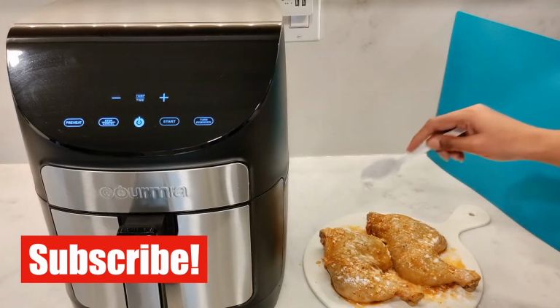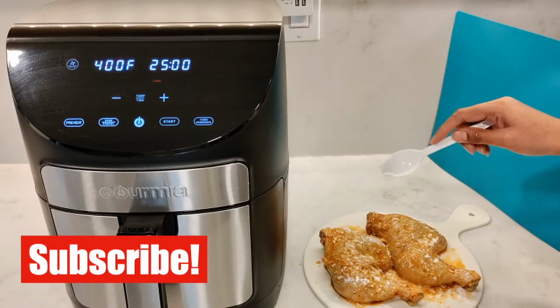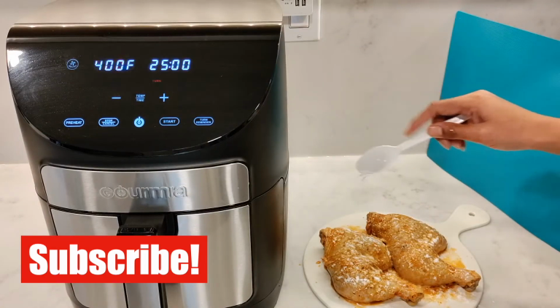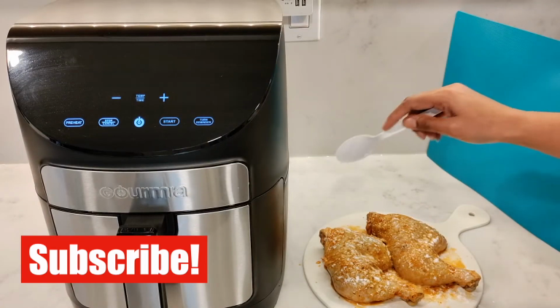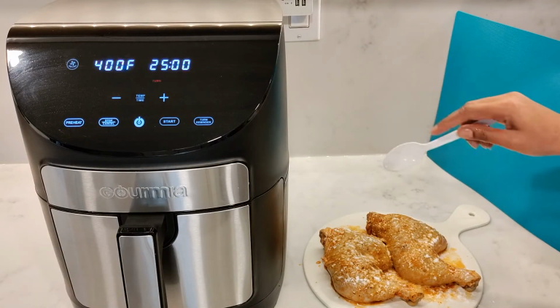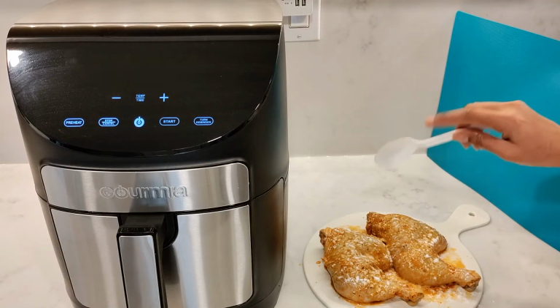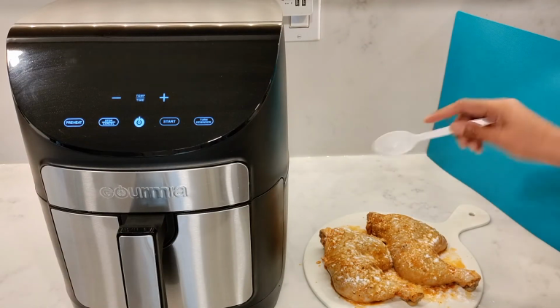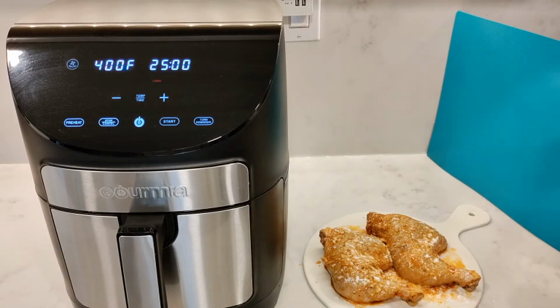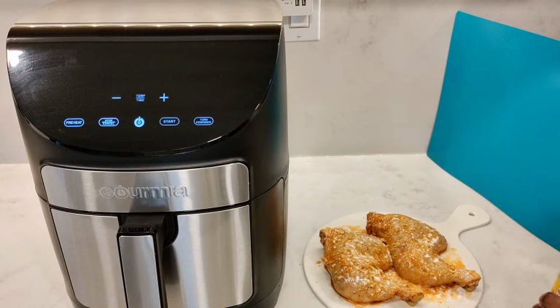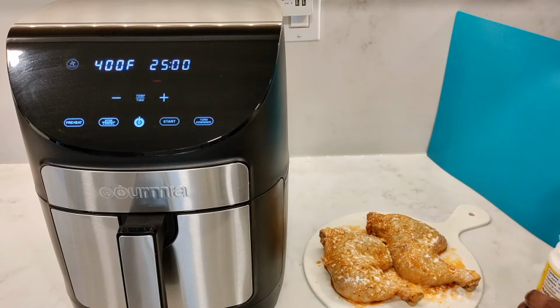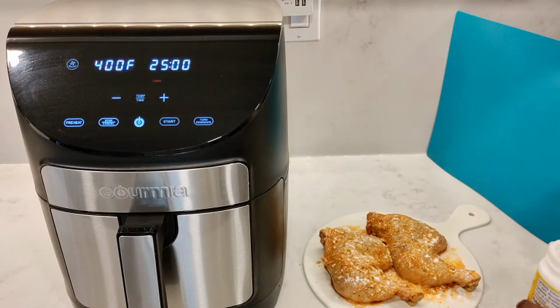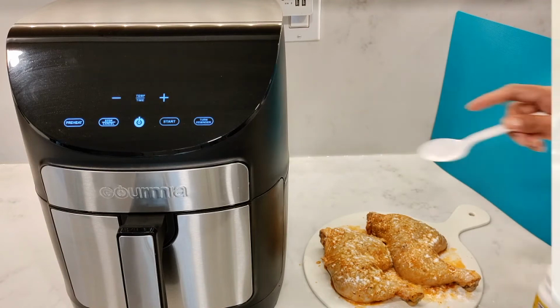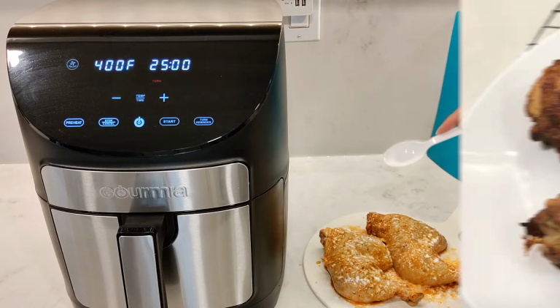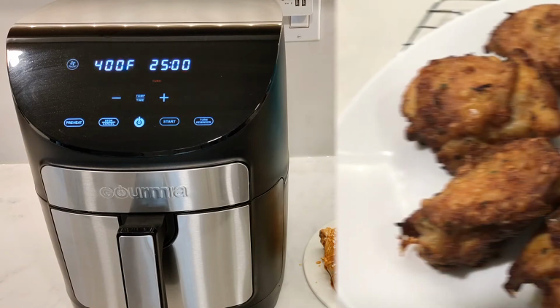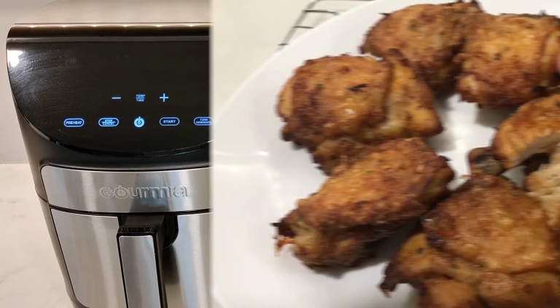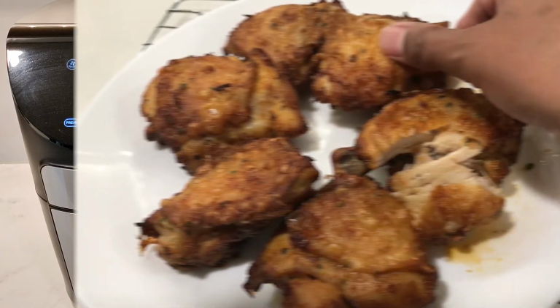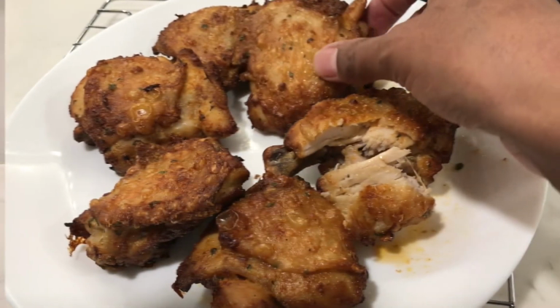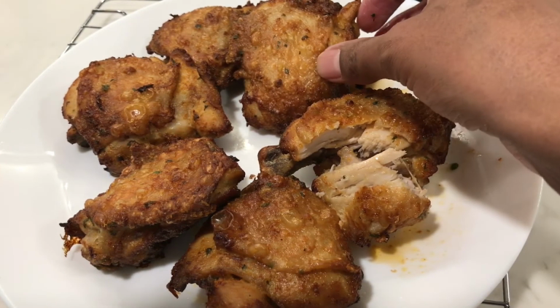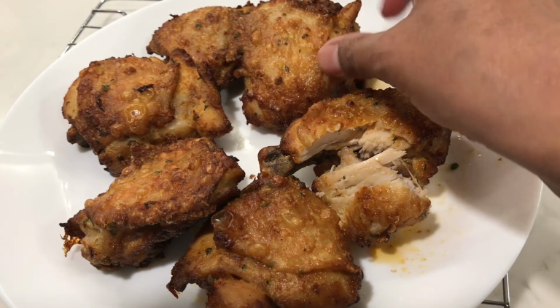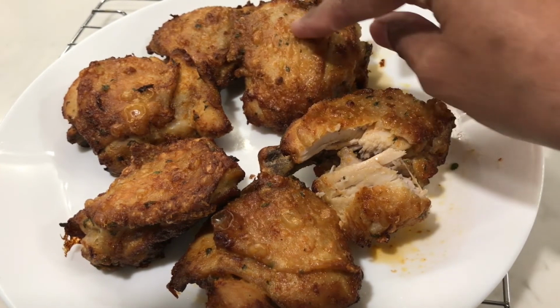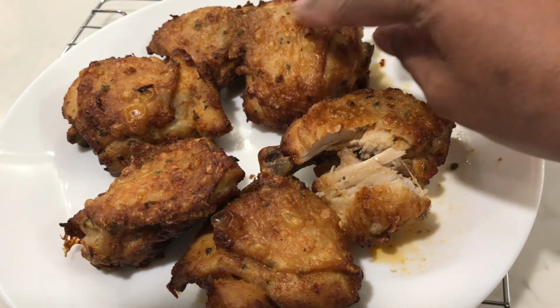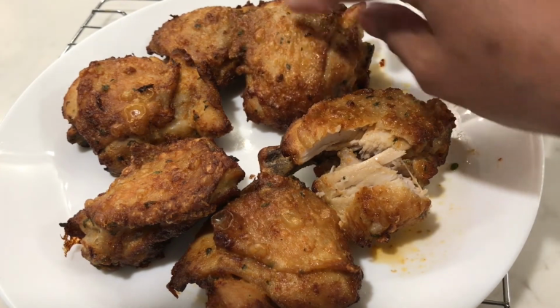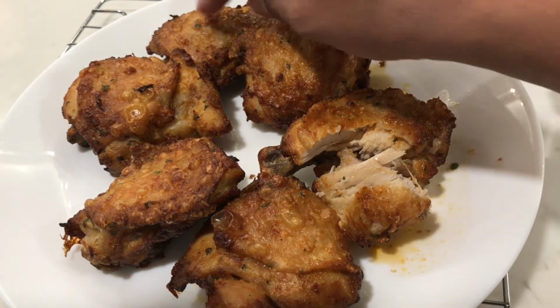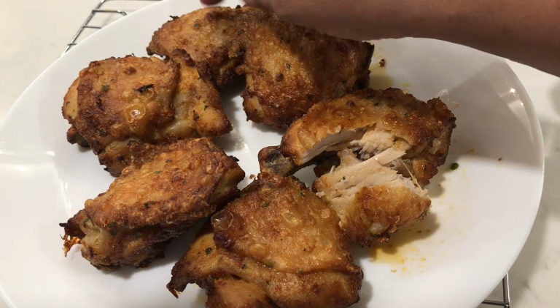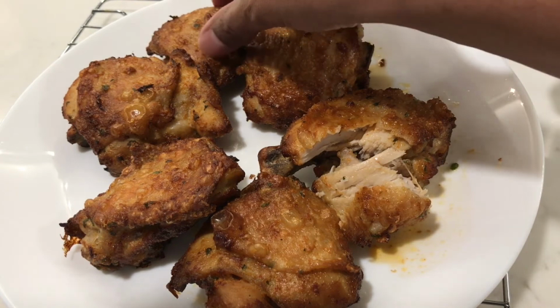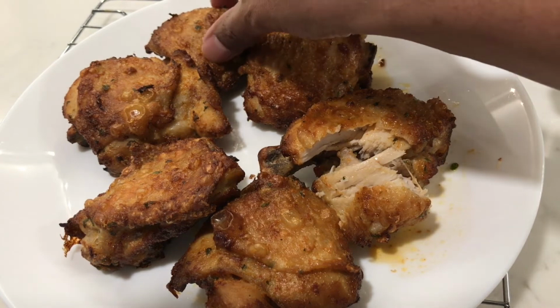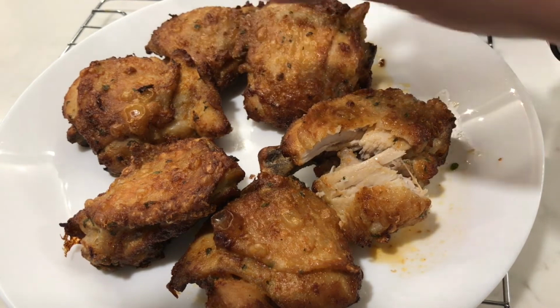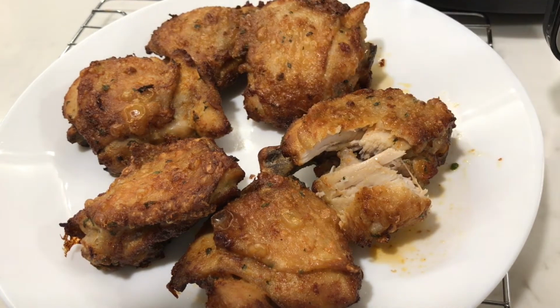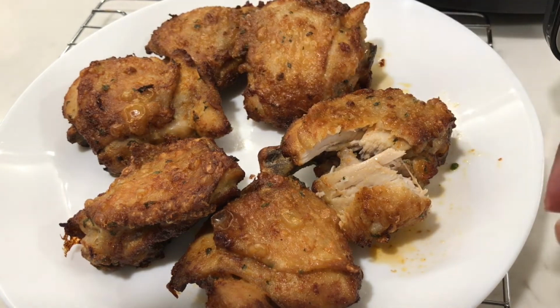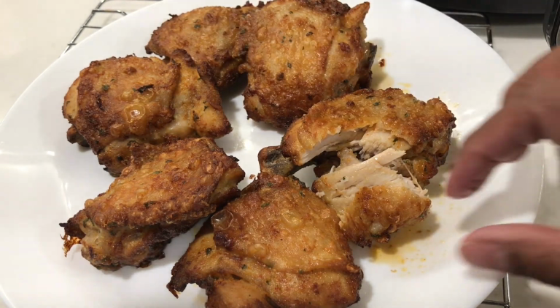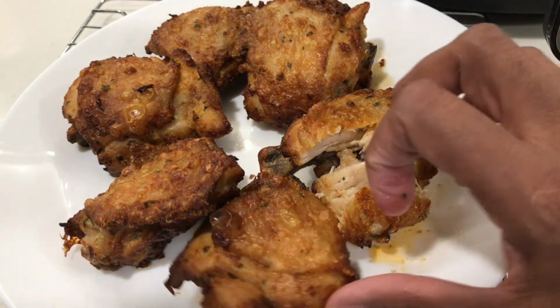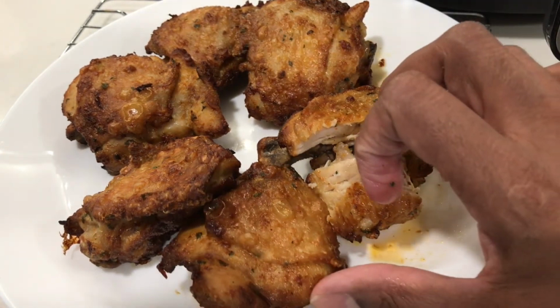On a side note, if you do want to make the skin crispy, you can always sprinkle on some baking powder. That's a technique I've used on a few of my chicken recipes — I'll leave links to those videos if you want to watch them.